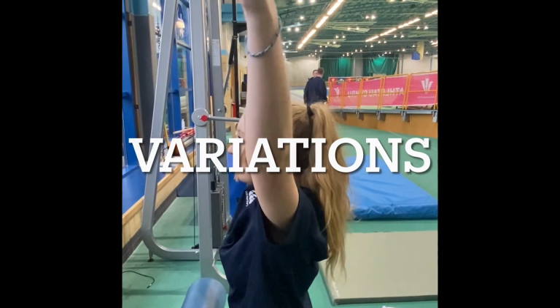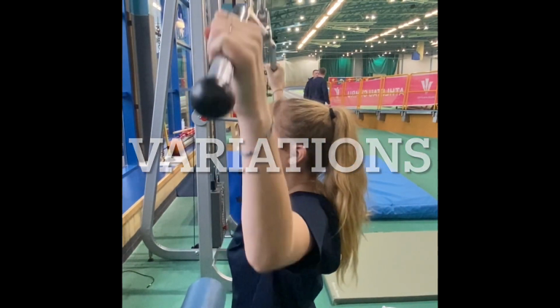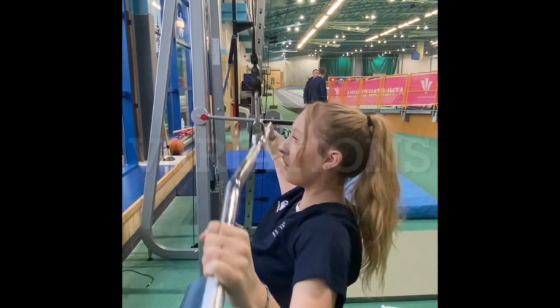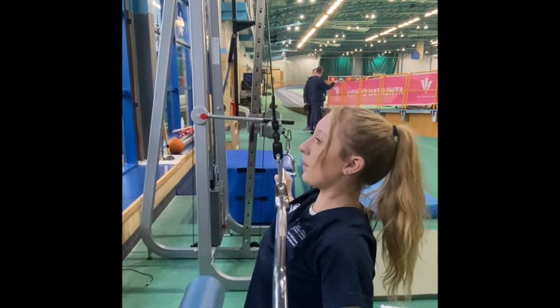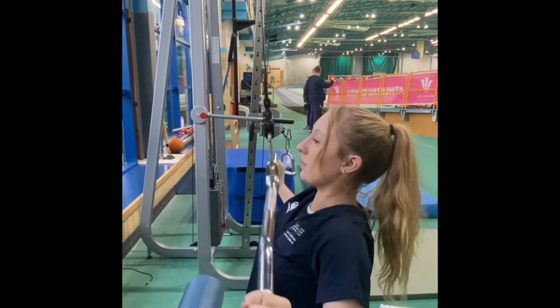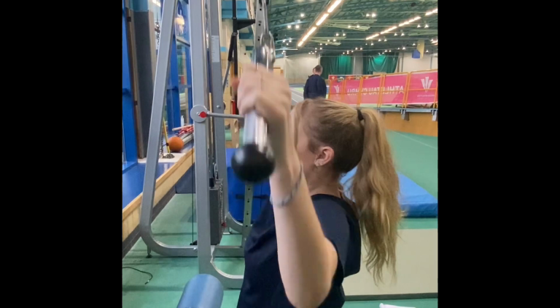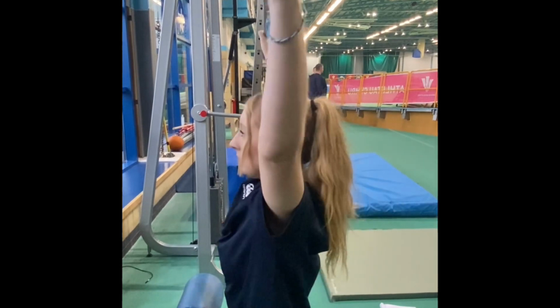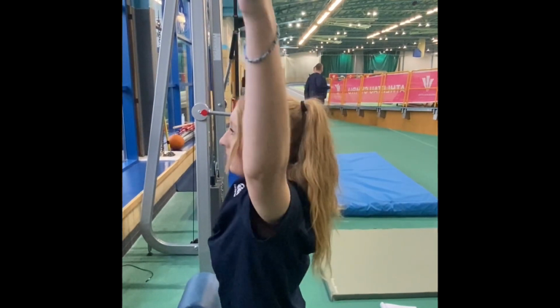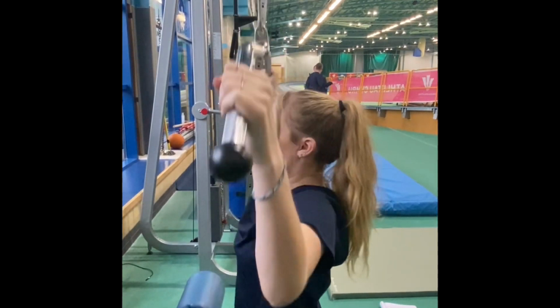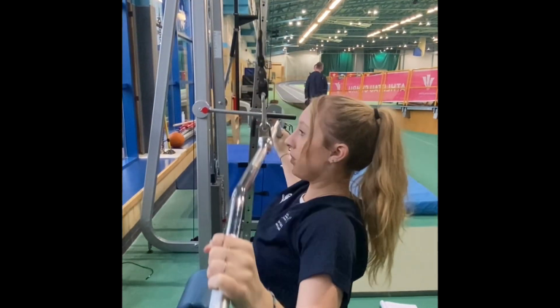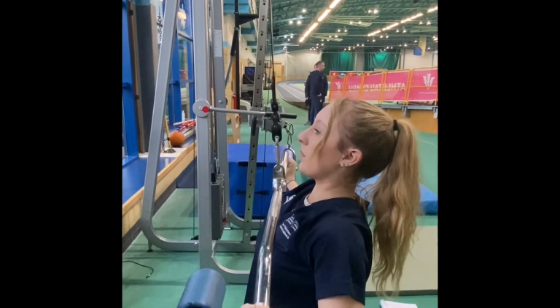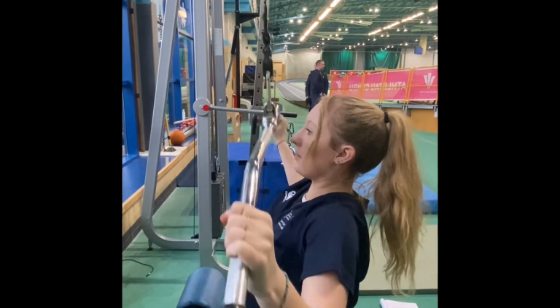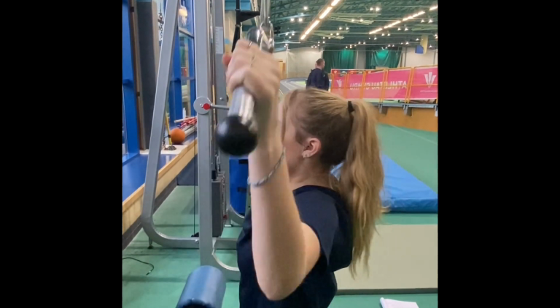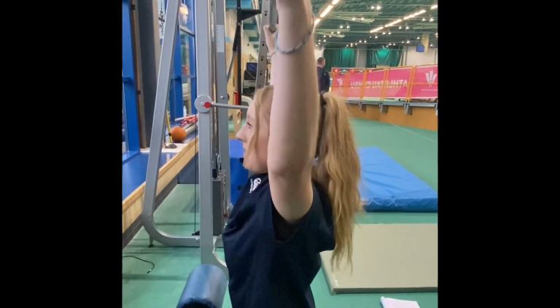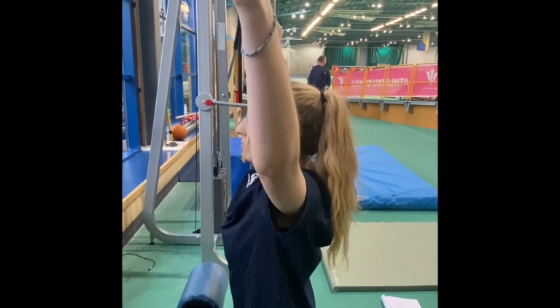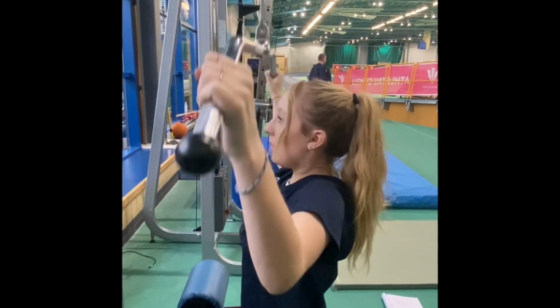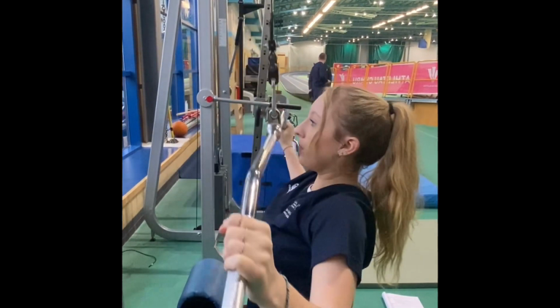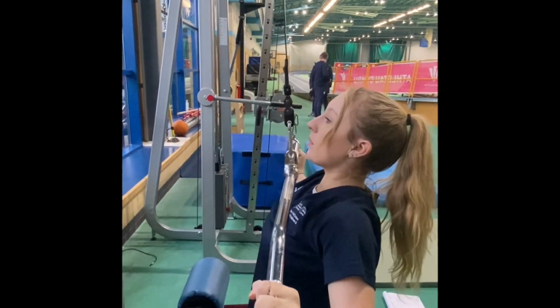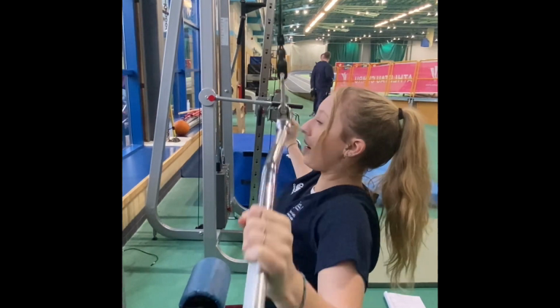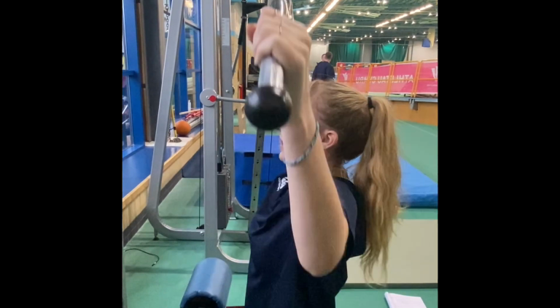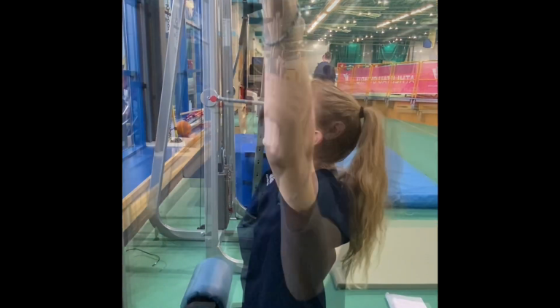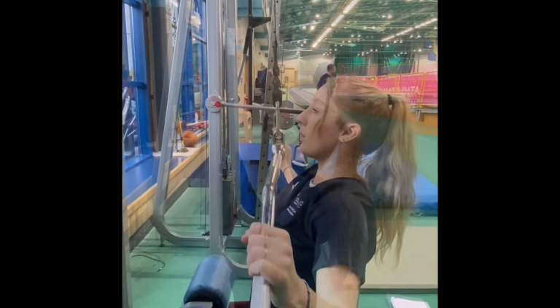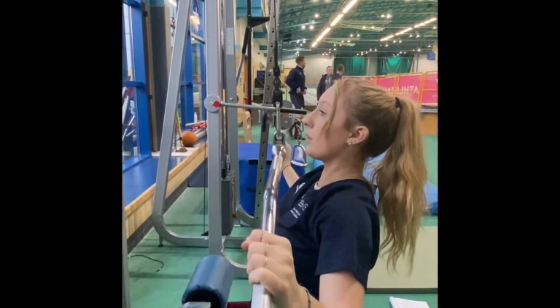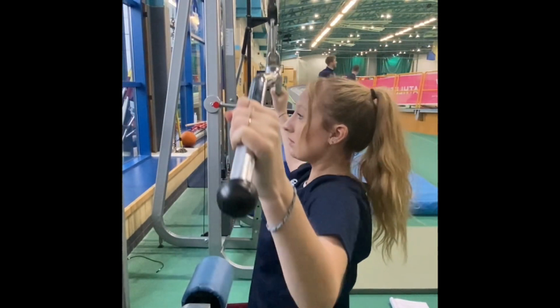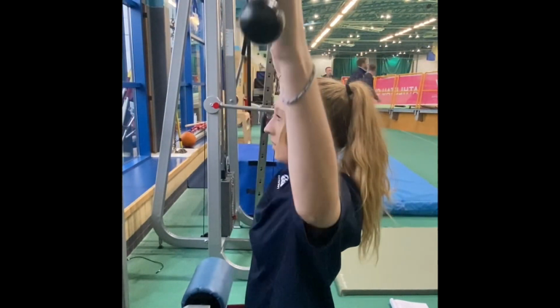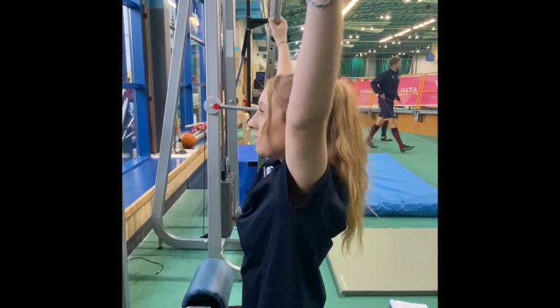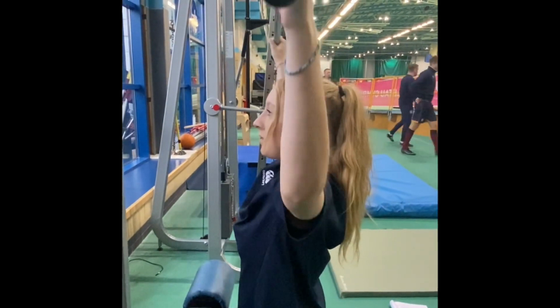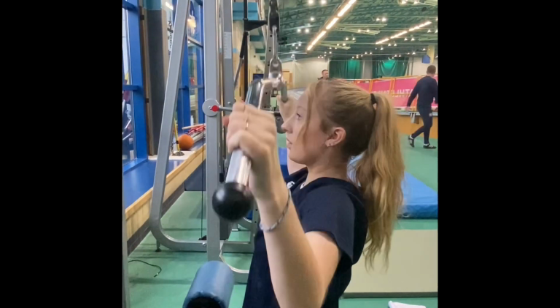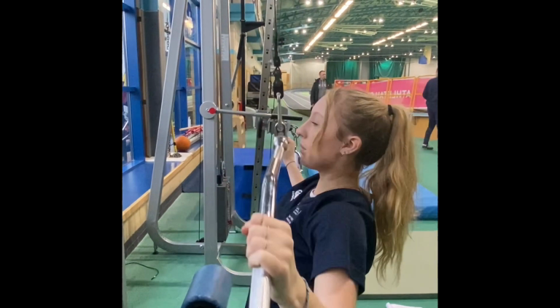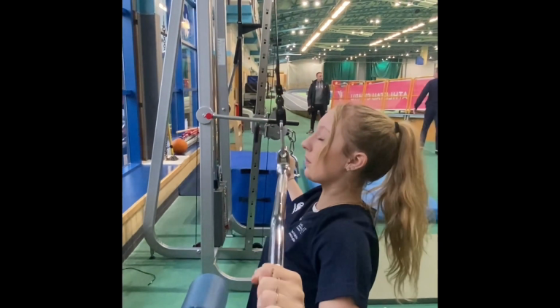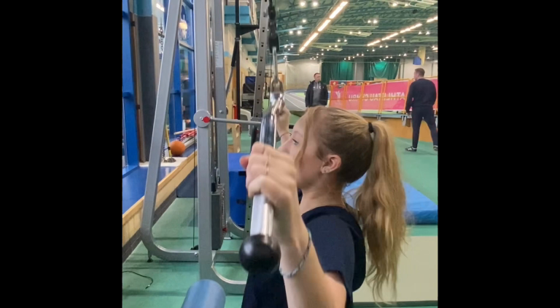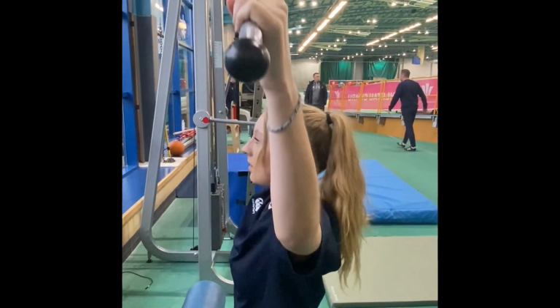Some variations for this exercise could be a banded lat pulldown, which is more suitable for beginners, or a kneeling lat pulldown, which is more suitable for advanced training. This variation would increase the range of motion even further, forcing the individual to need more stability and balance in the movement.